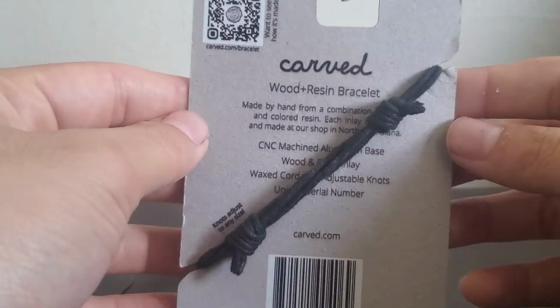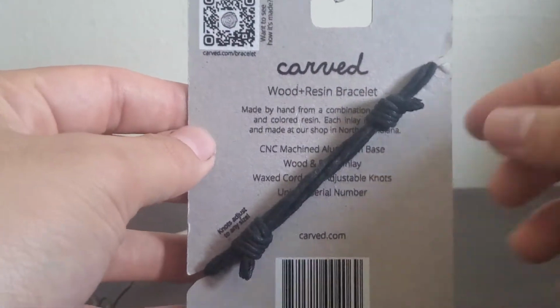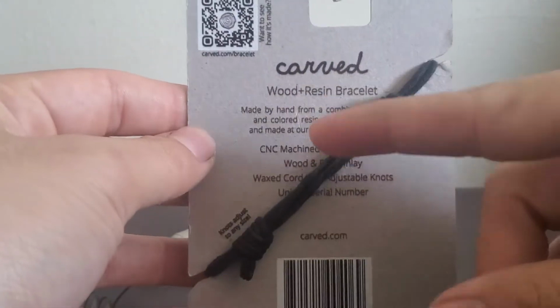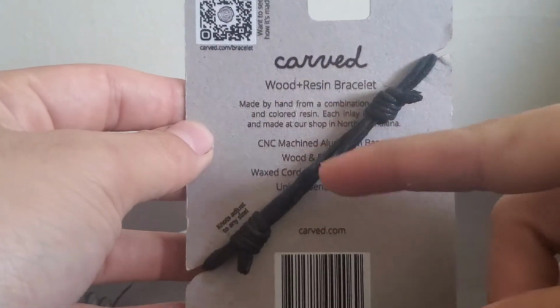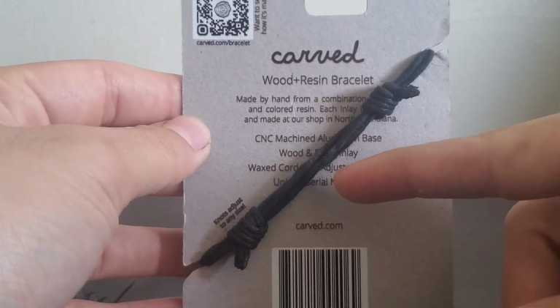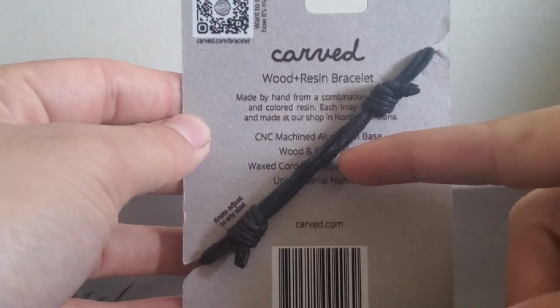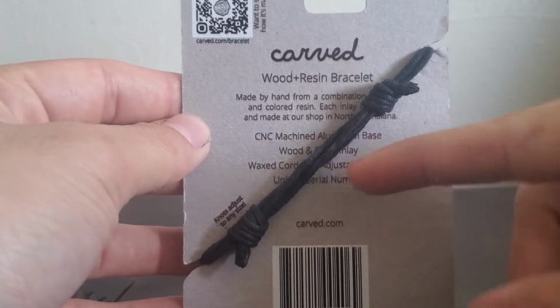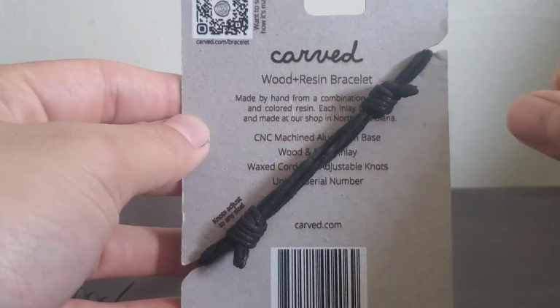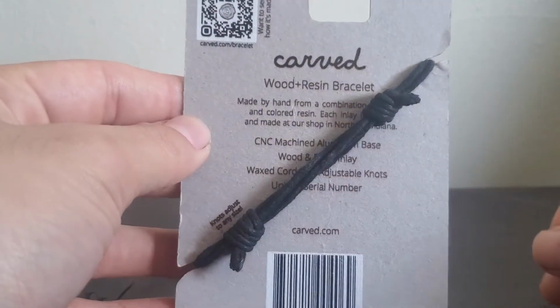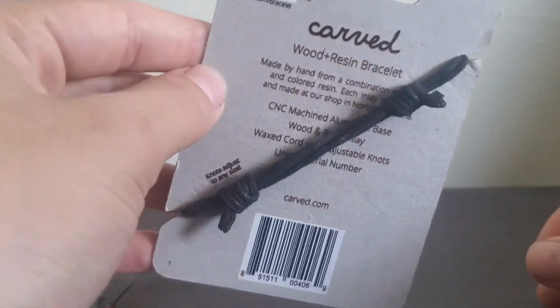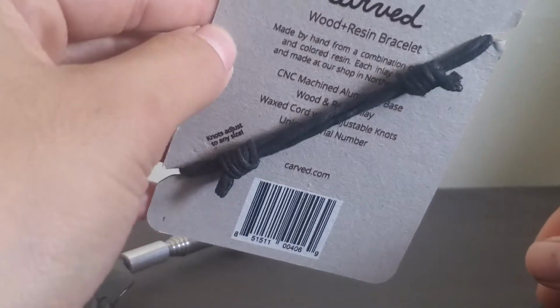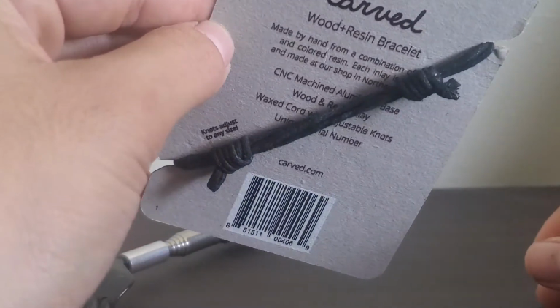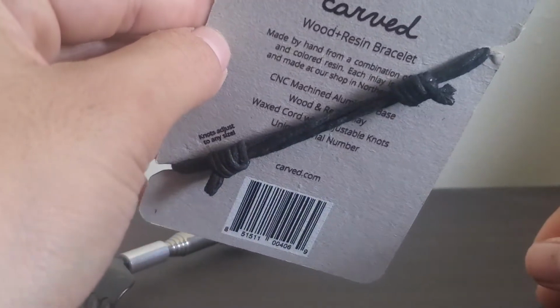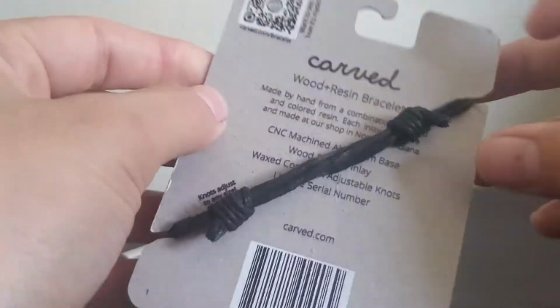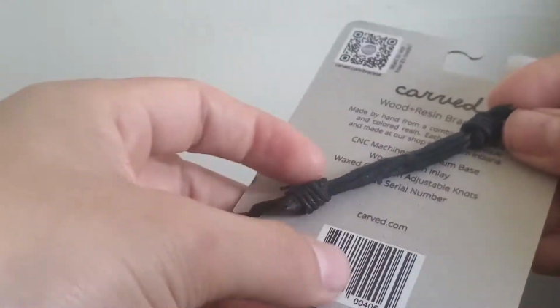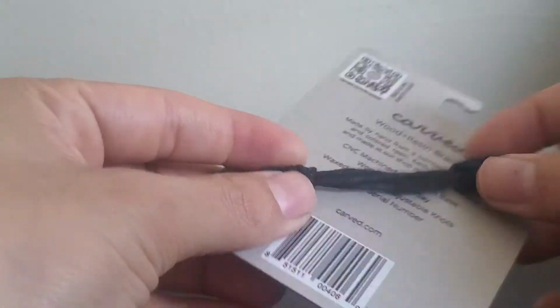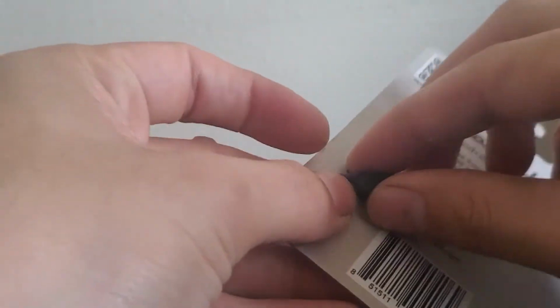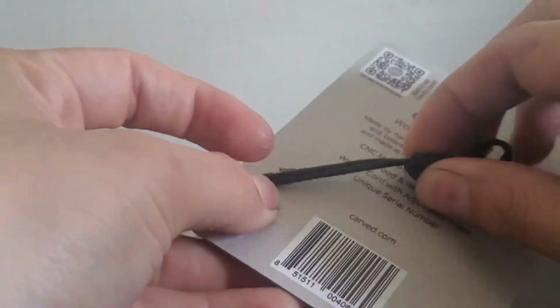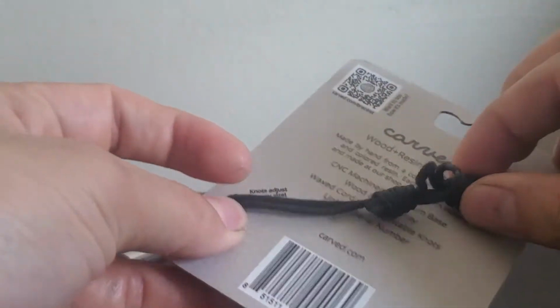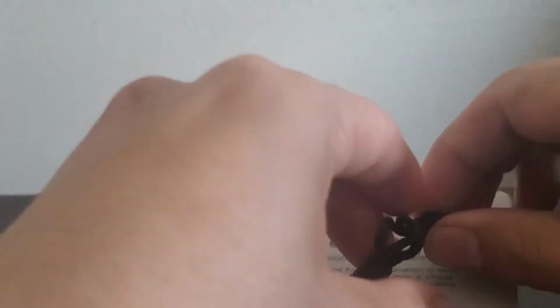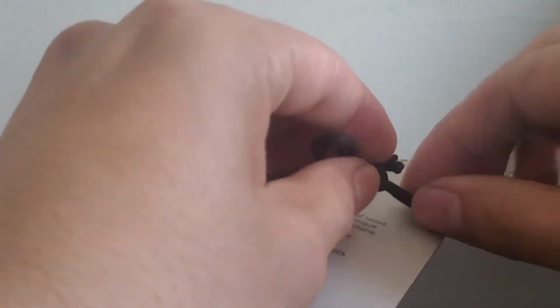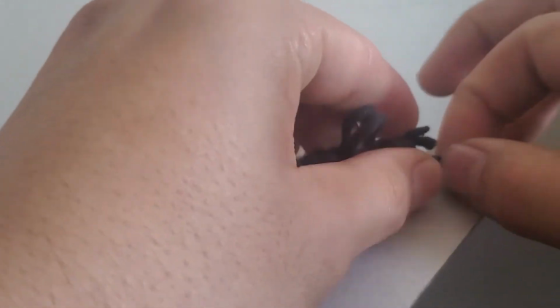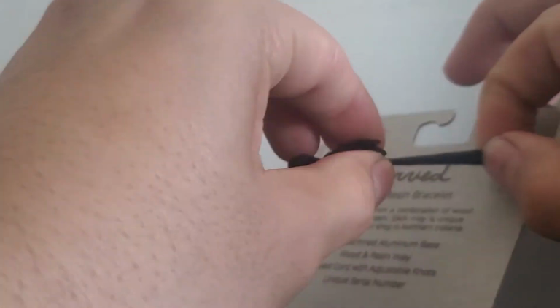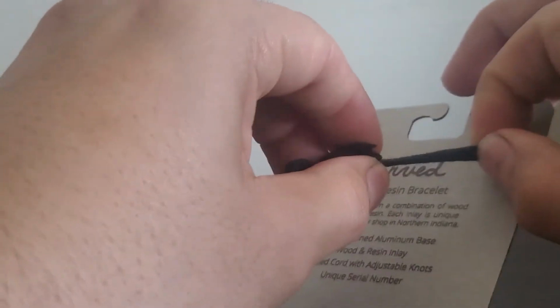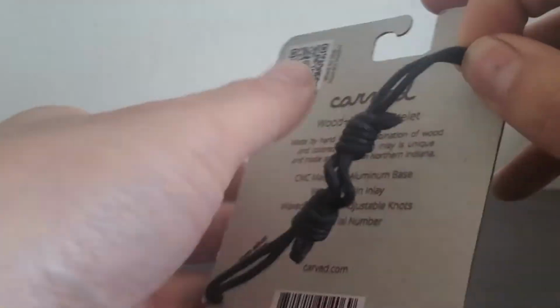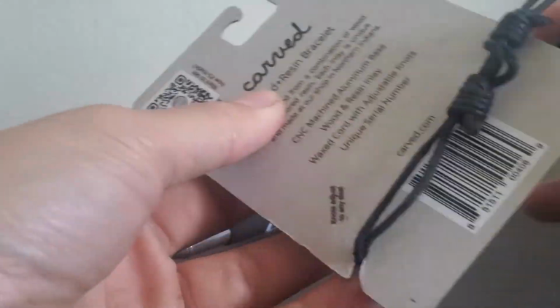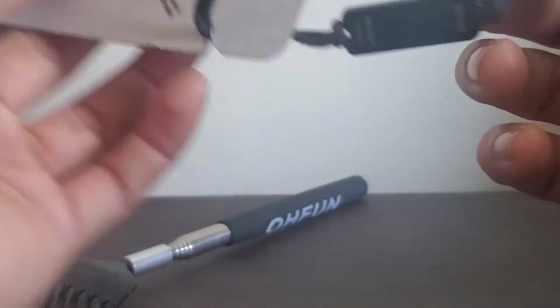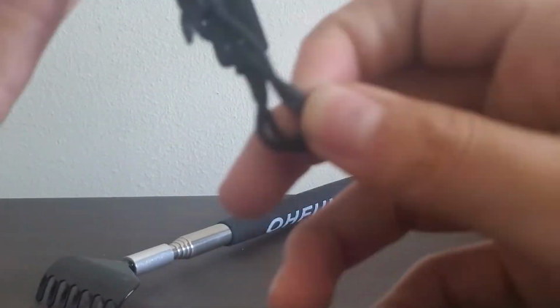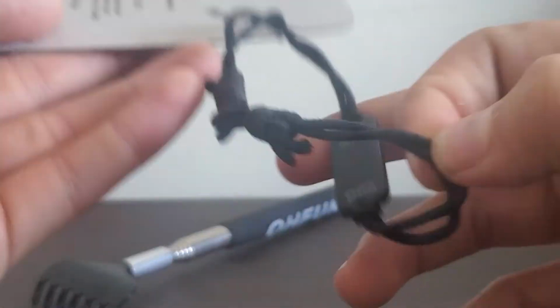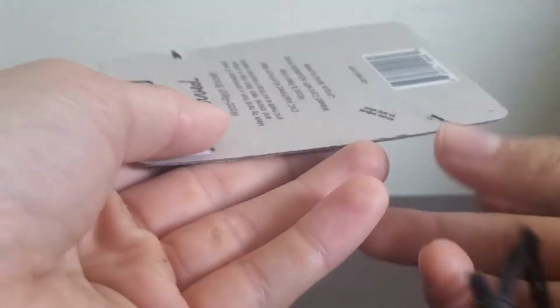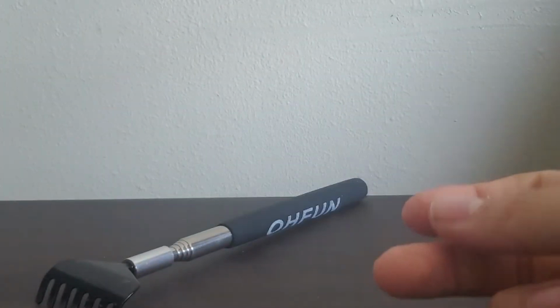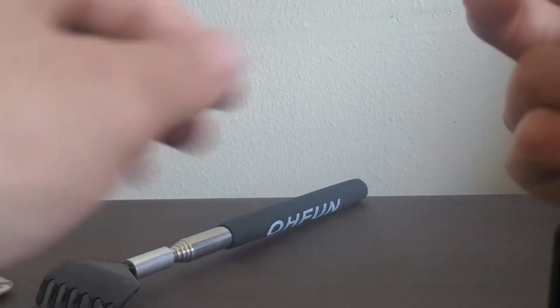It's a bit worn right there because I've worn it a couple times, so it's not too bad though. Loosen, loosen, unhook. And ta-da.